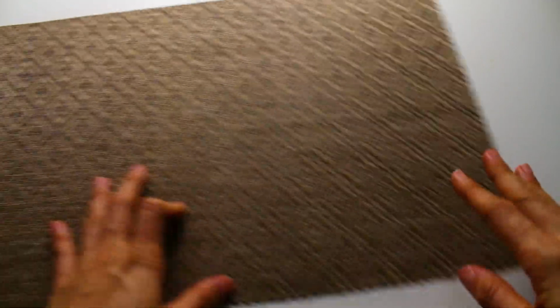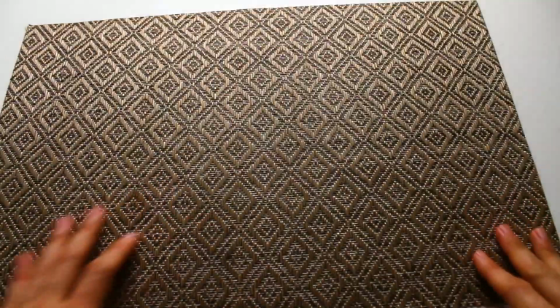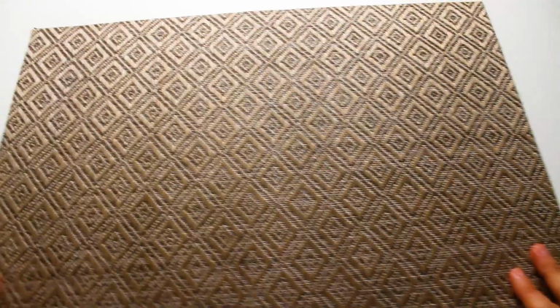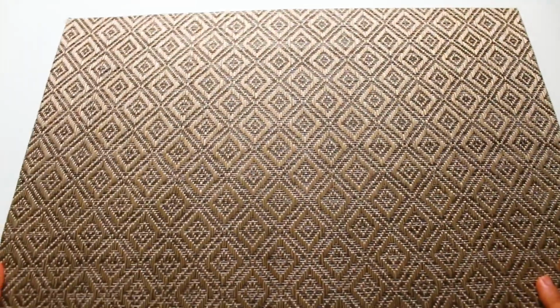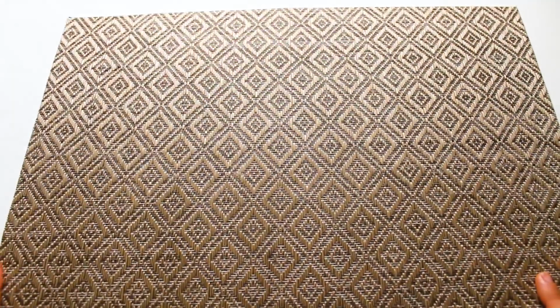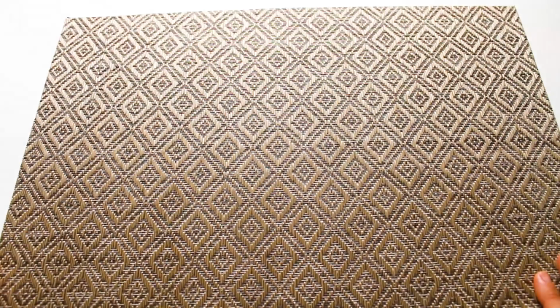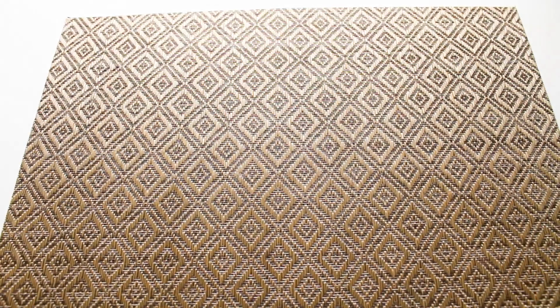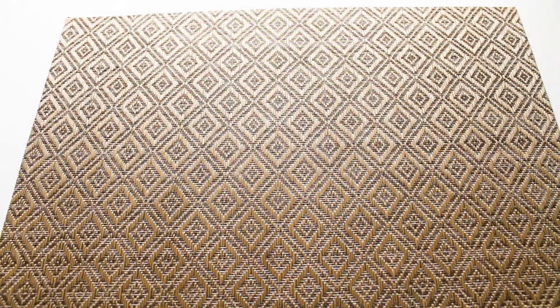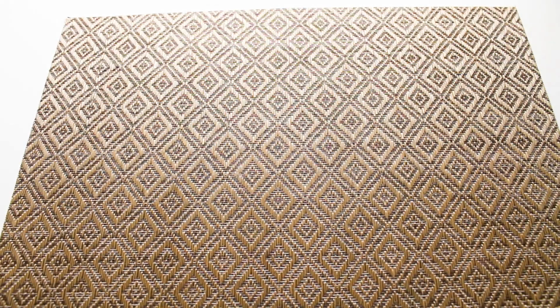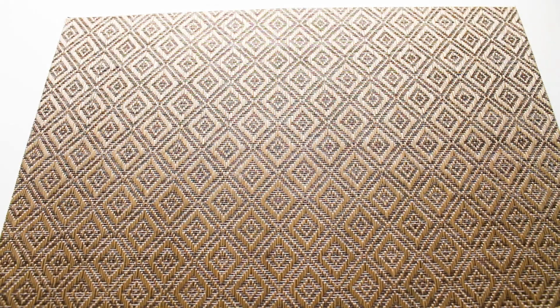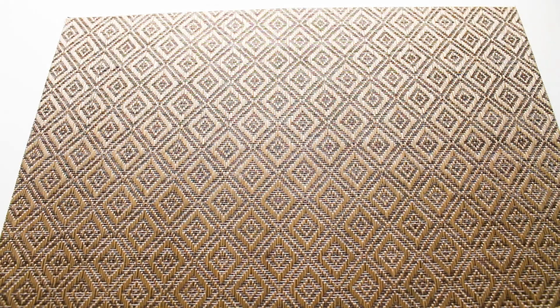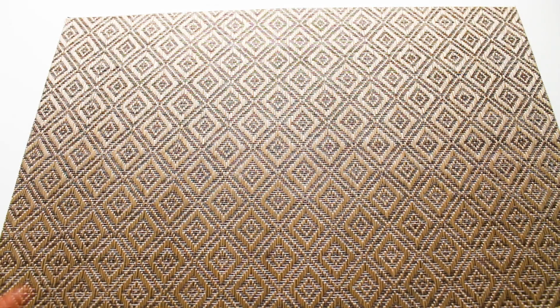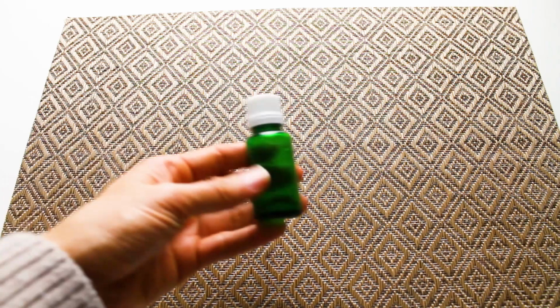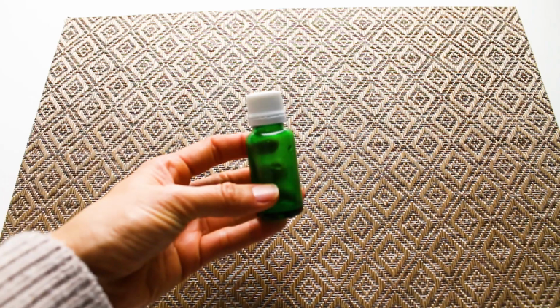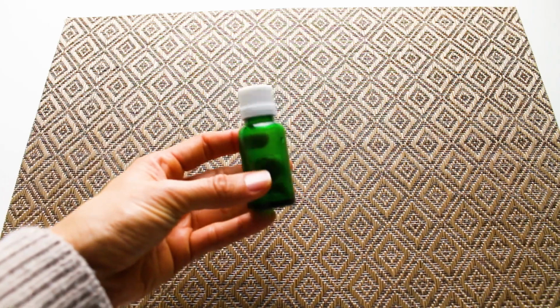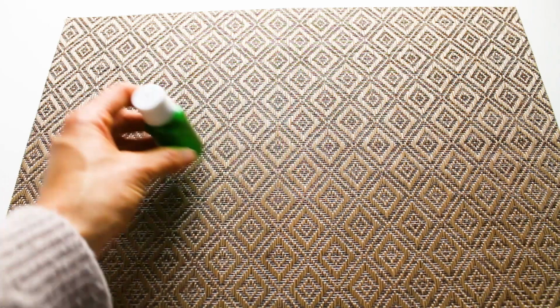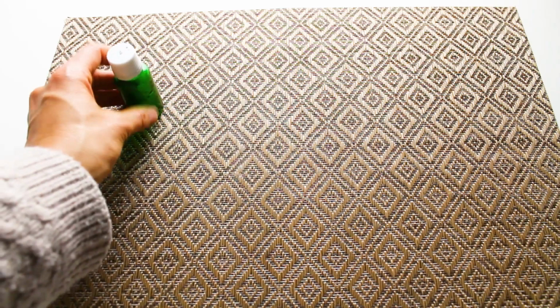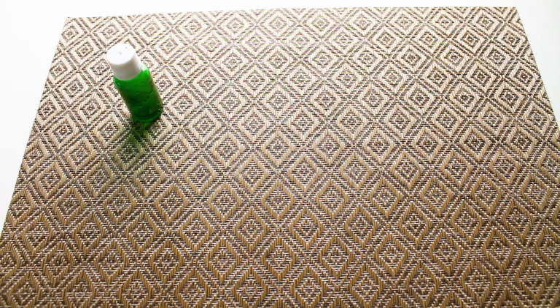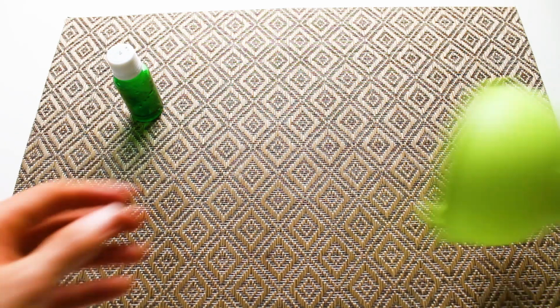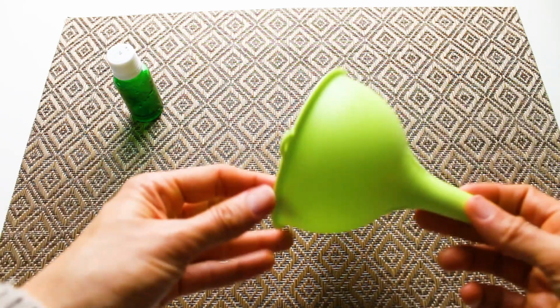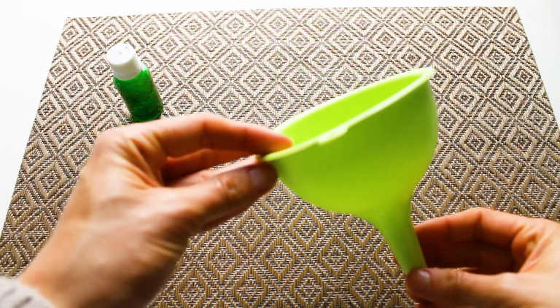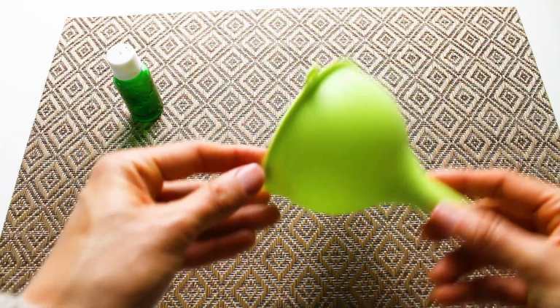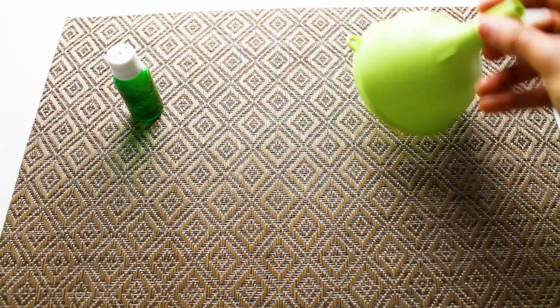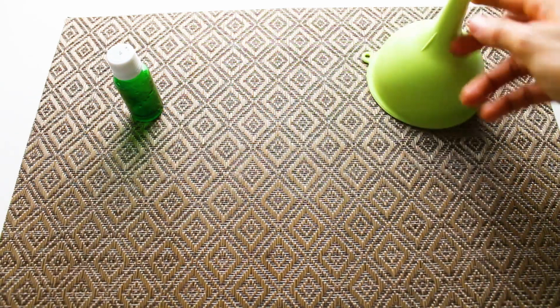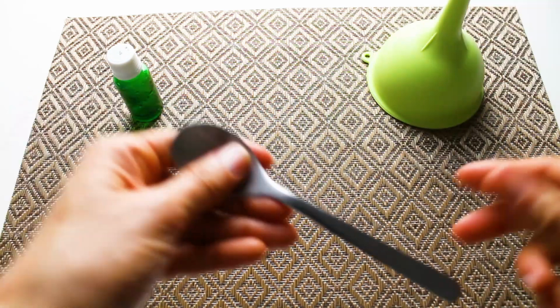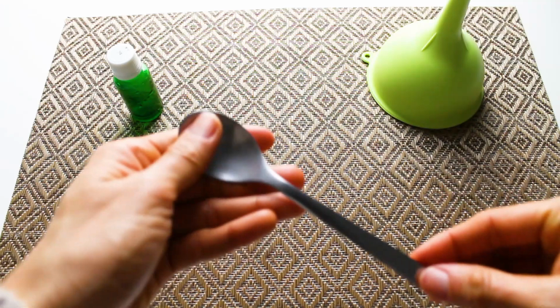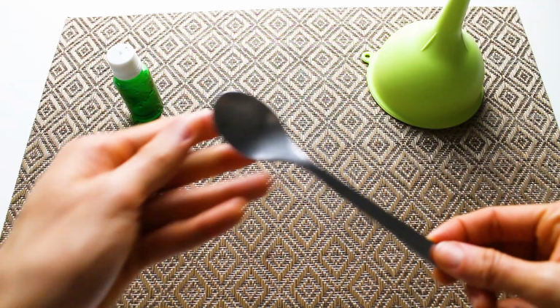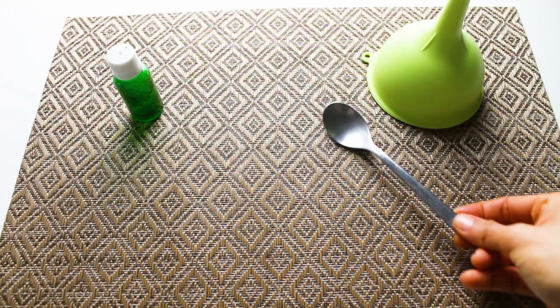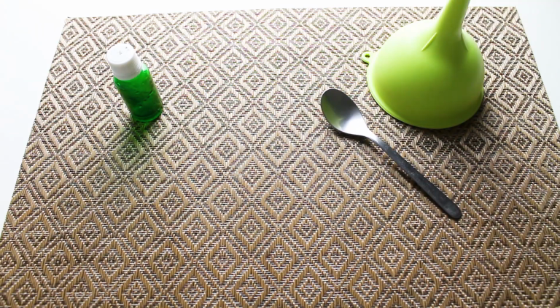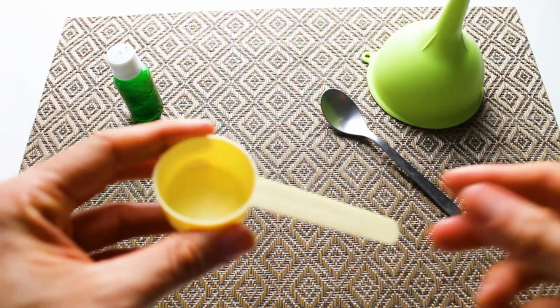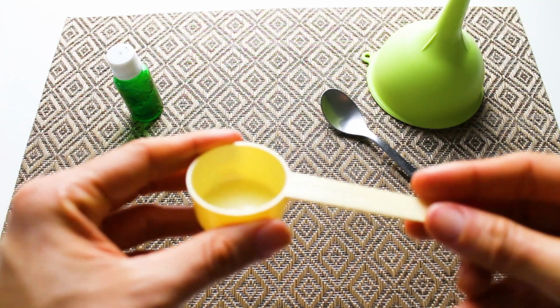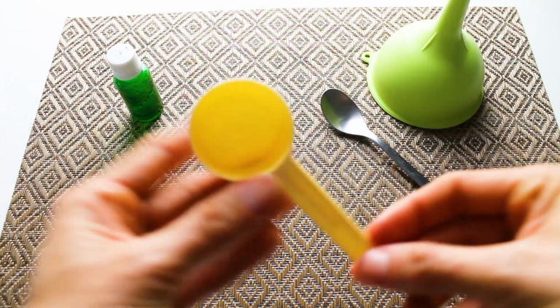Now, prepare the work area, making sure that everything is as clean as possible. I will be reusing a glass bottle and I will also be using a funnel, a teaspoon and a 20 ml measuring cup.